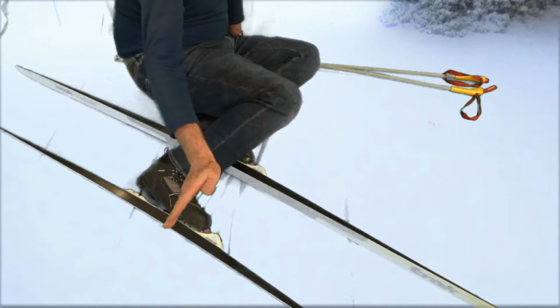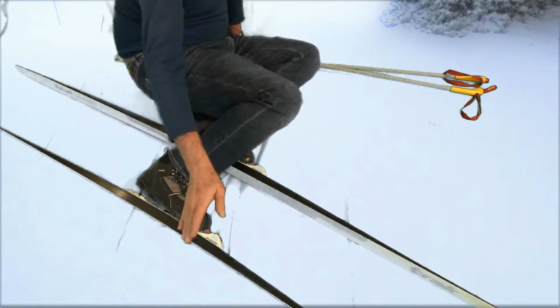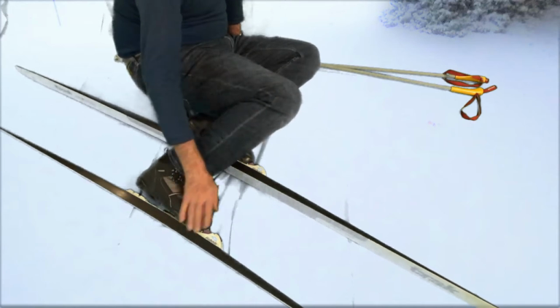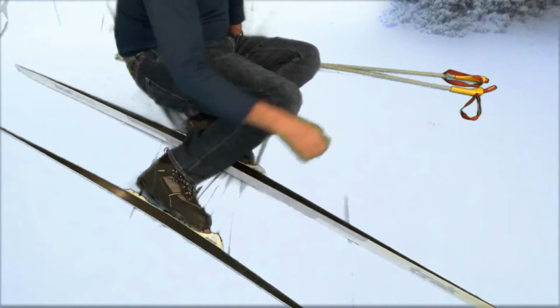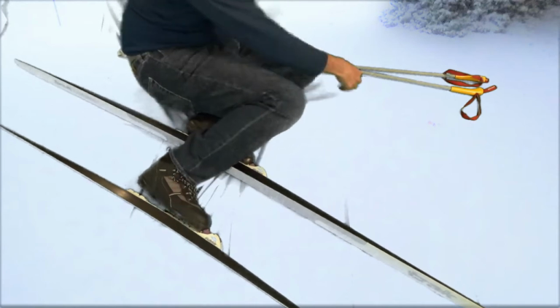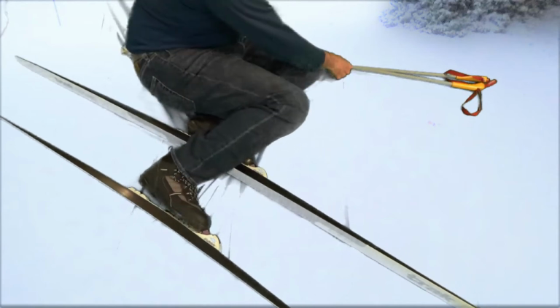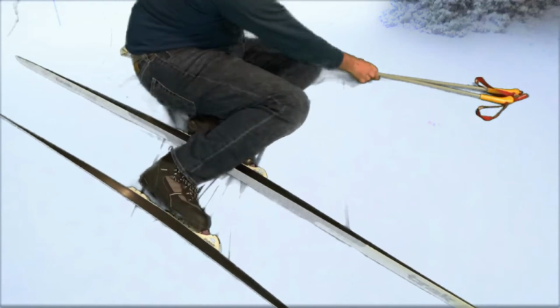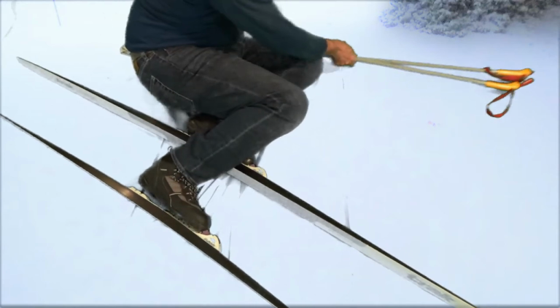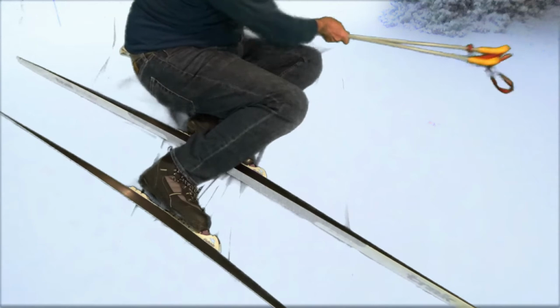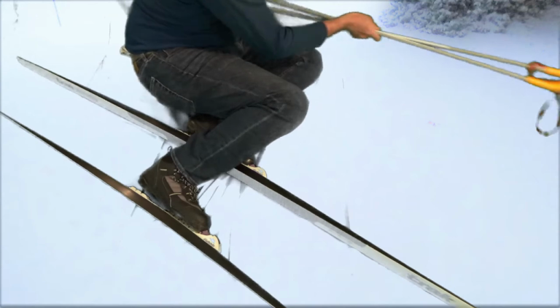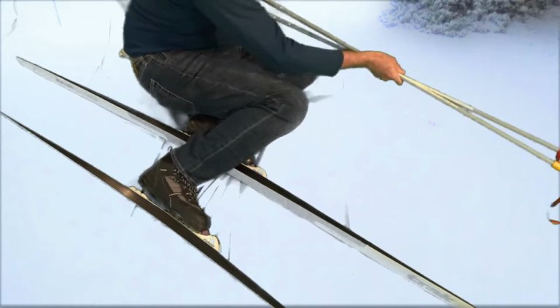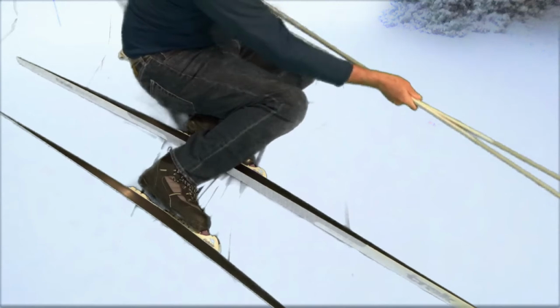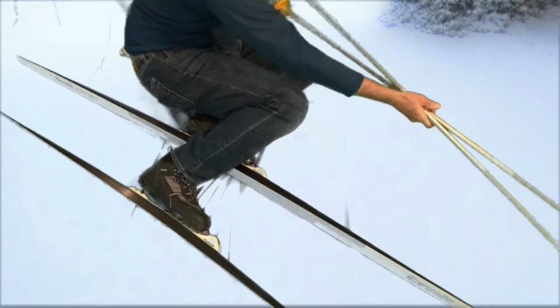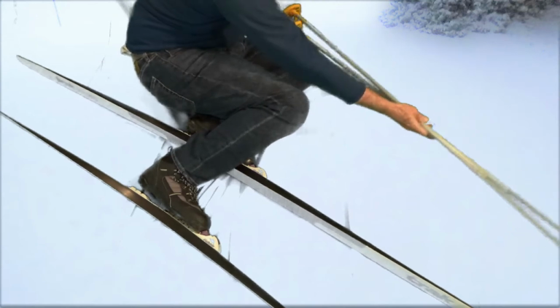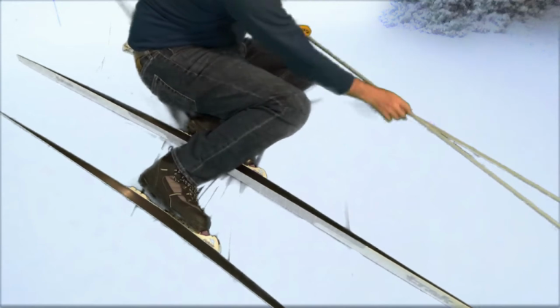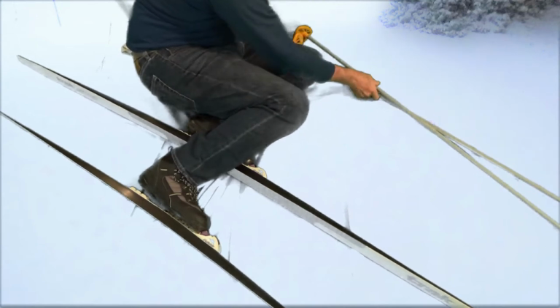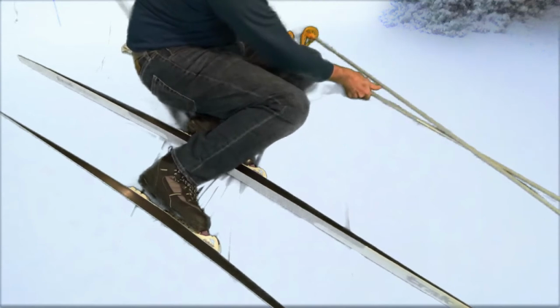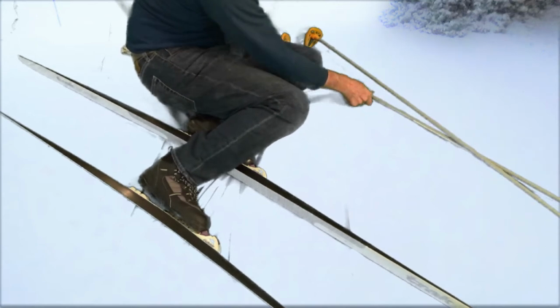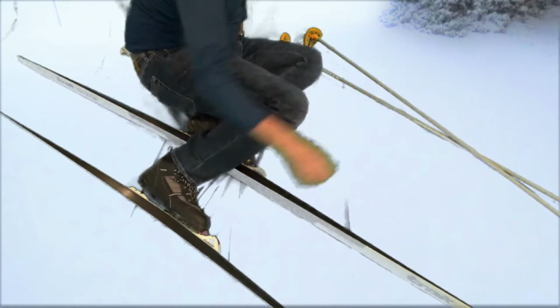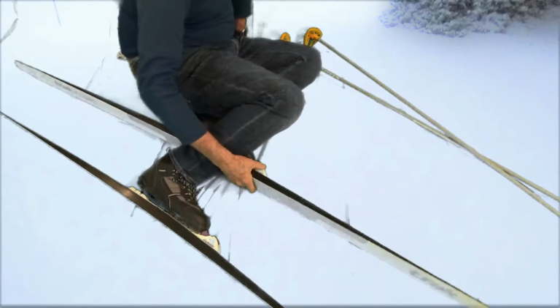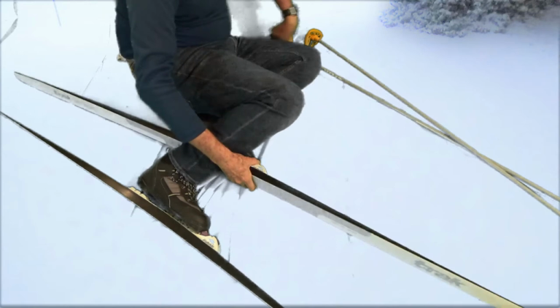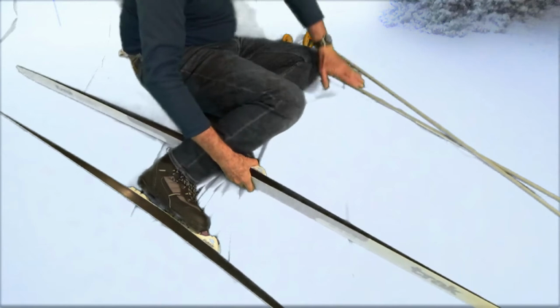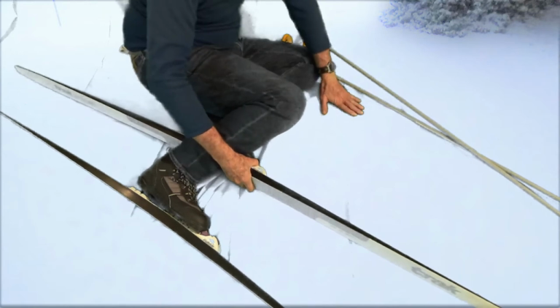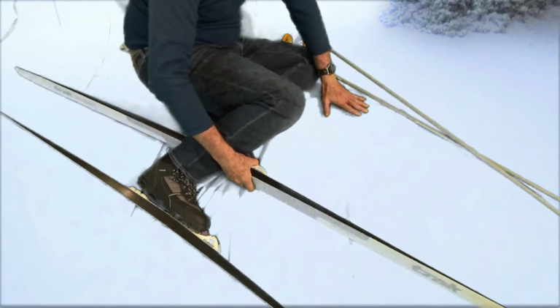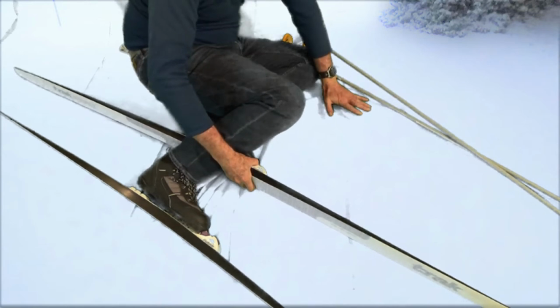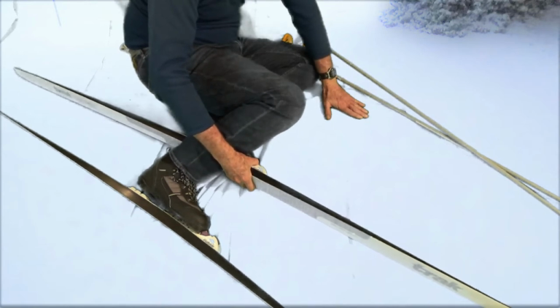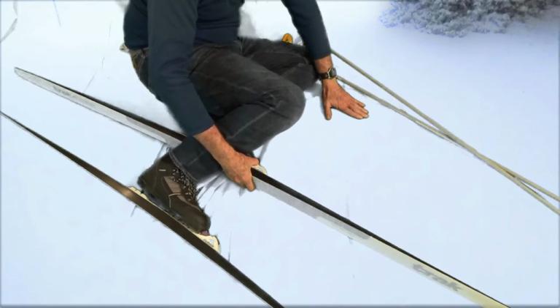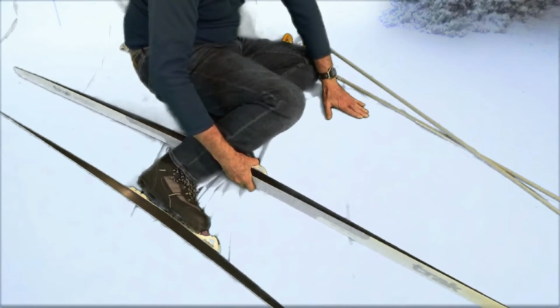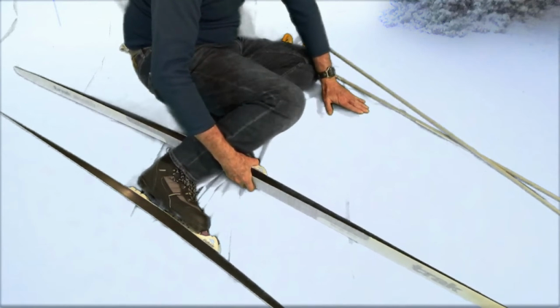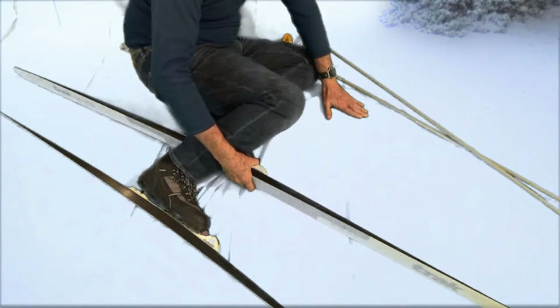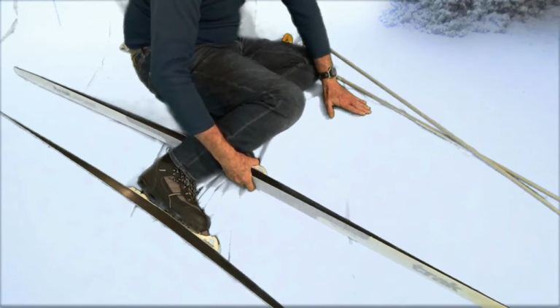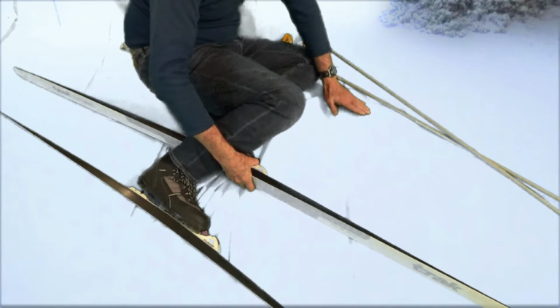Let's say your skis are pointed that way. You want to put your weight over the skis somehow. So often what you do is take off your poles. If the snow is hard, you can put your hands right on the snow and push off of it to get up.